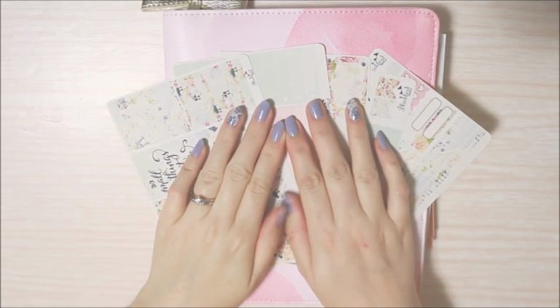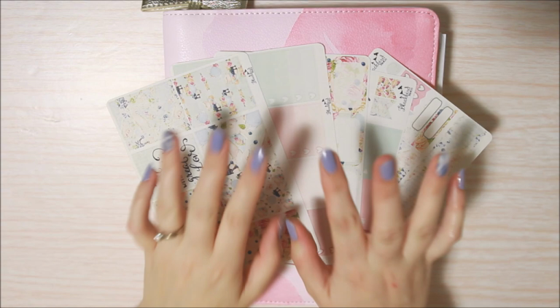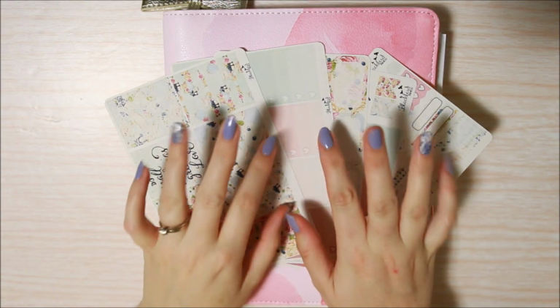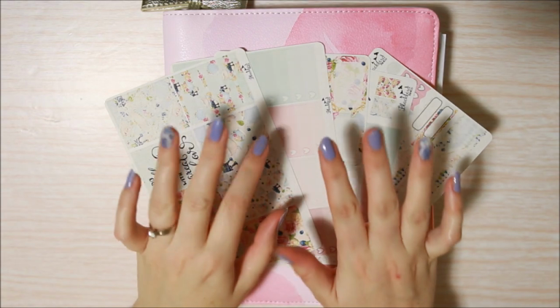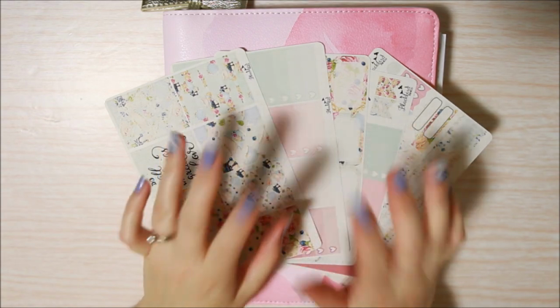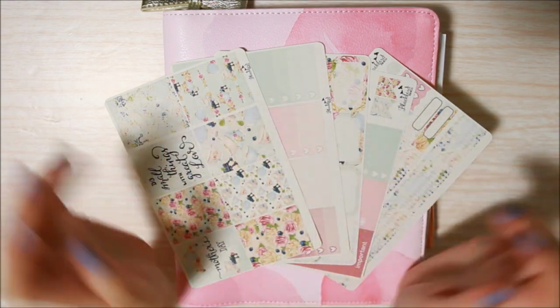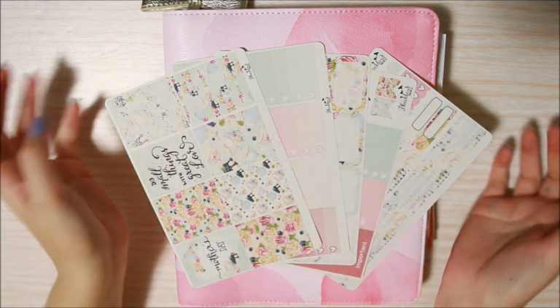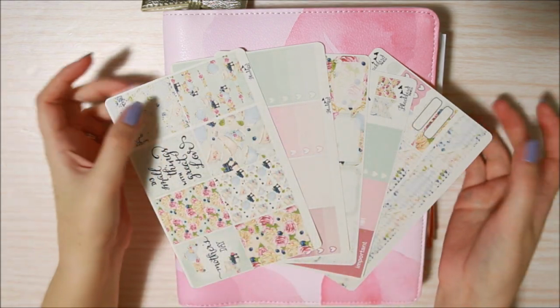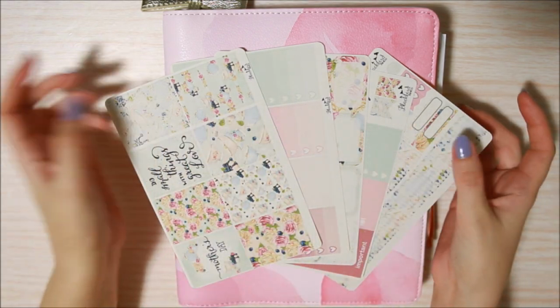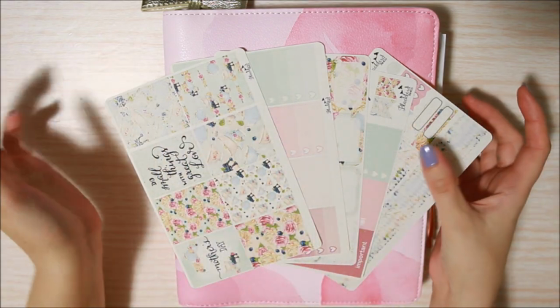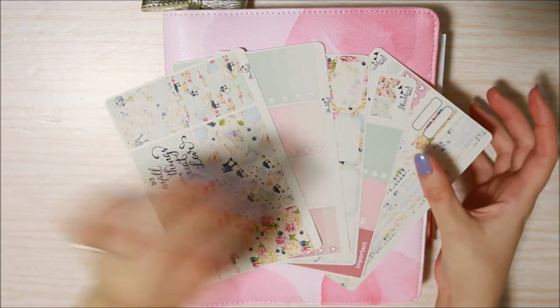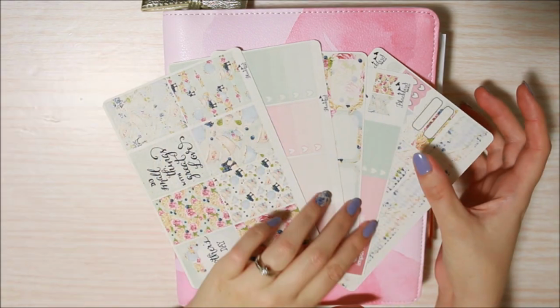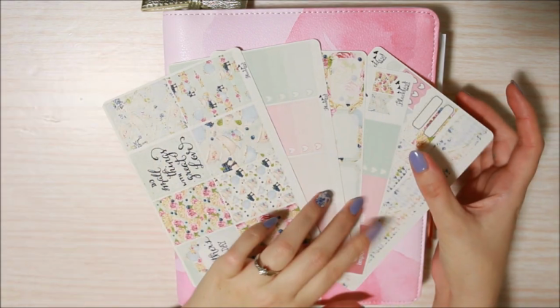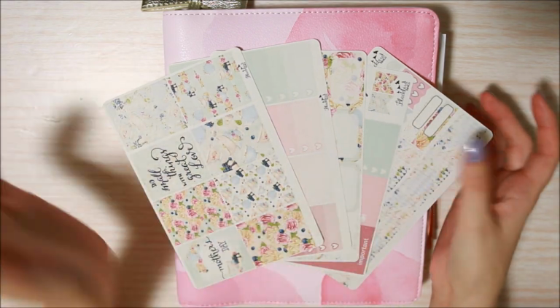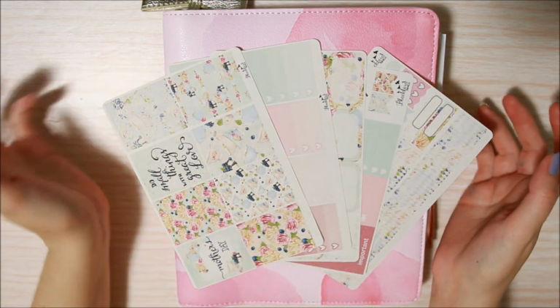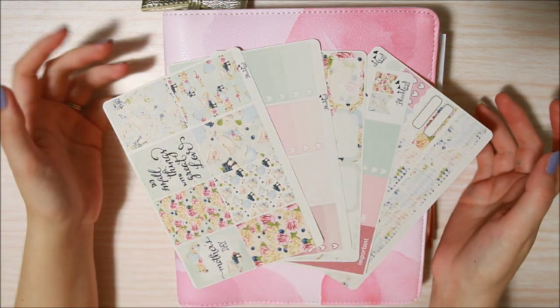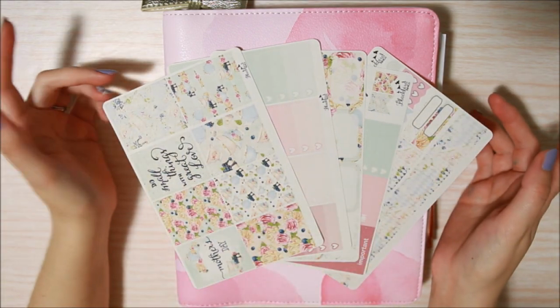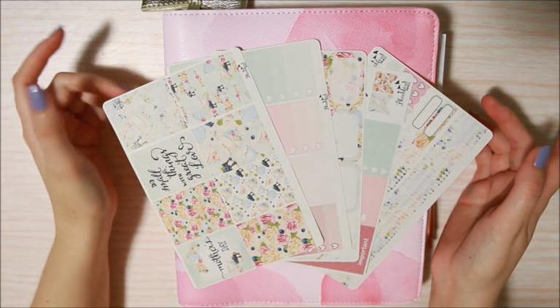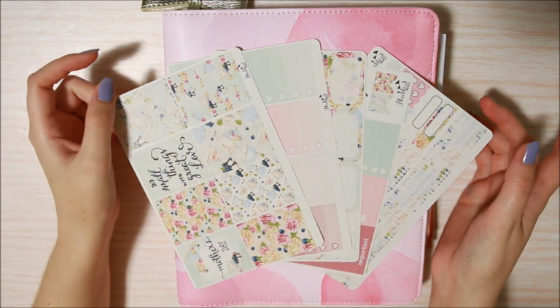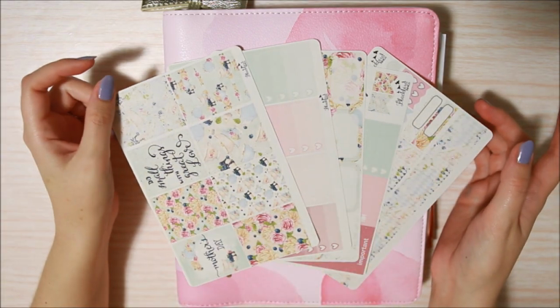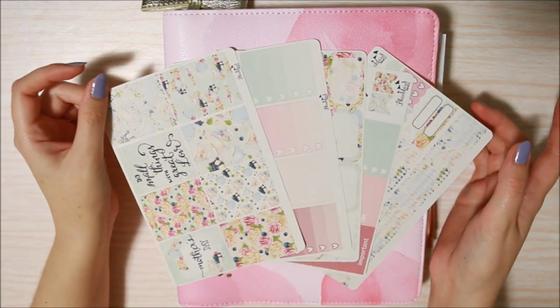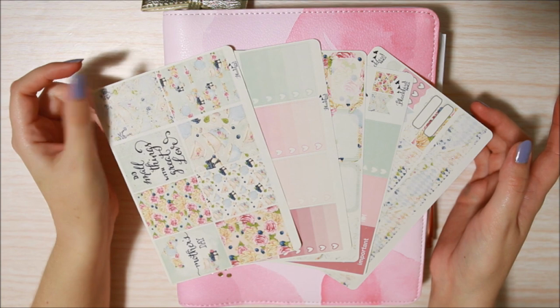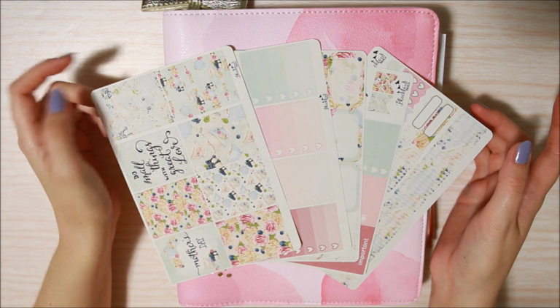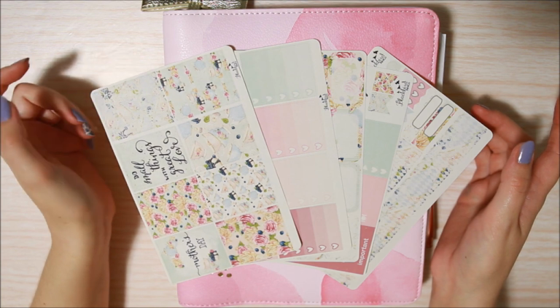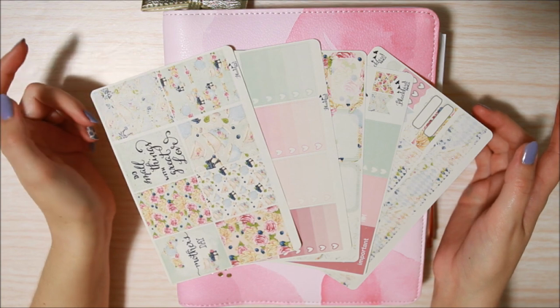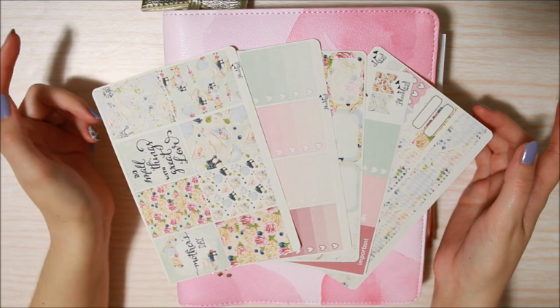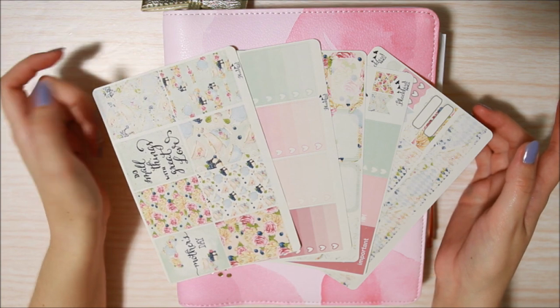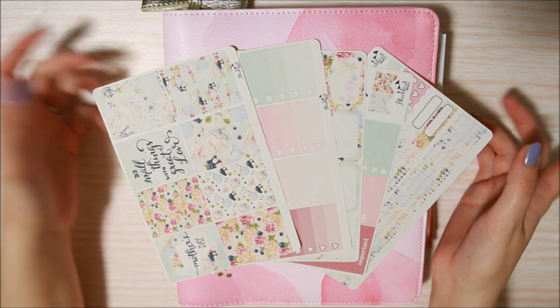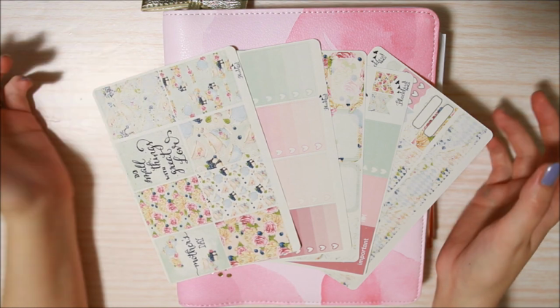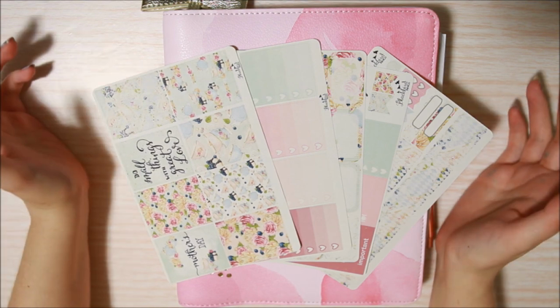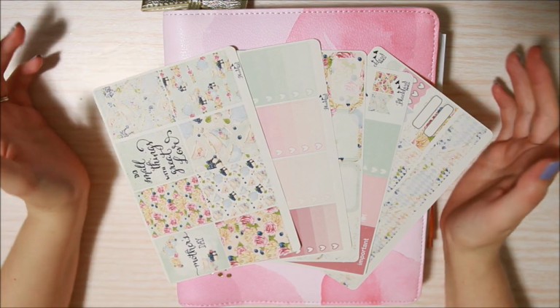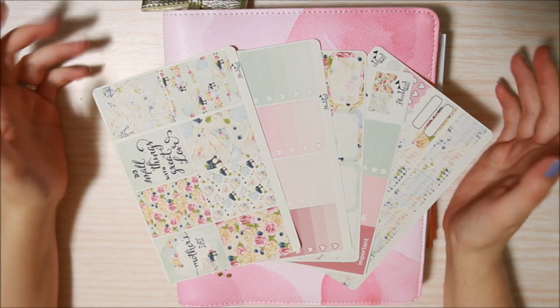Hi guys, it's Dani back with another weekly plan with me video. This week I'm planning for the week of May 8th through to the 14th, which is Mother's Day.